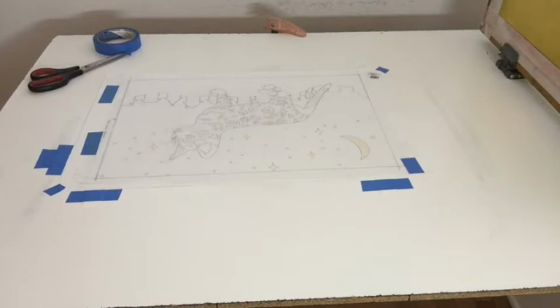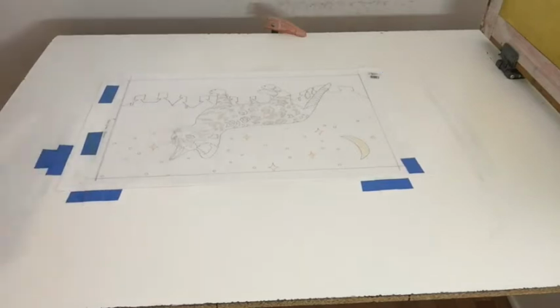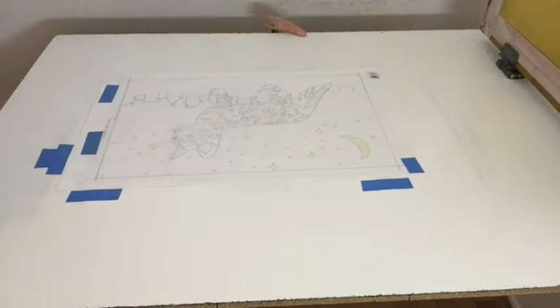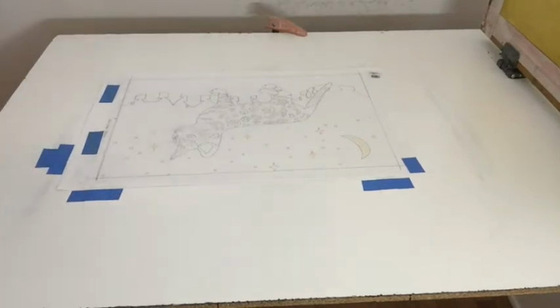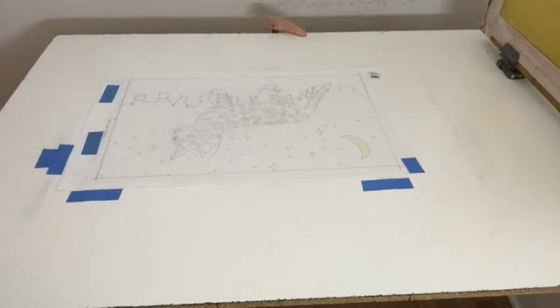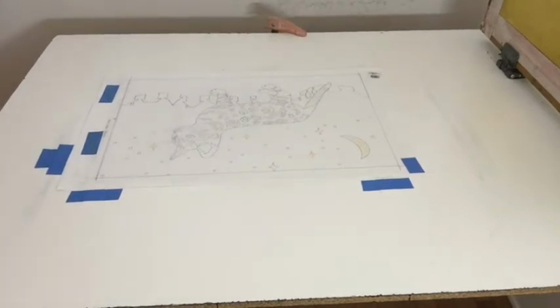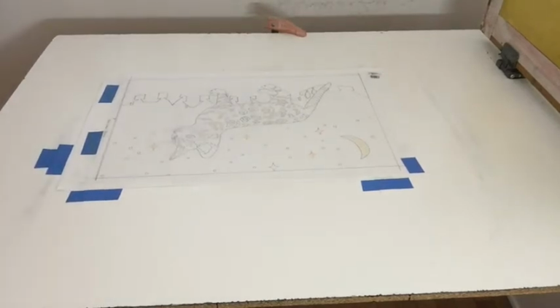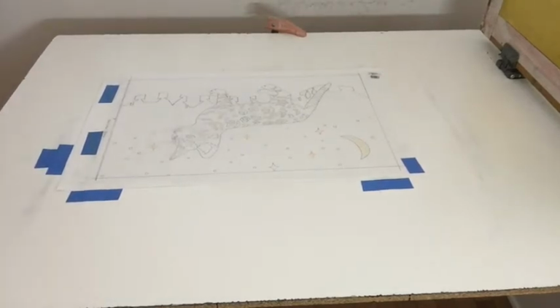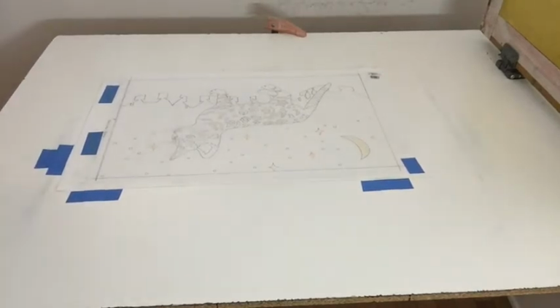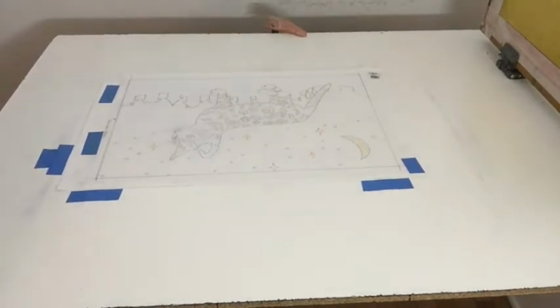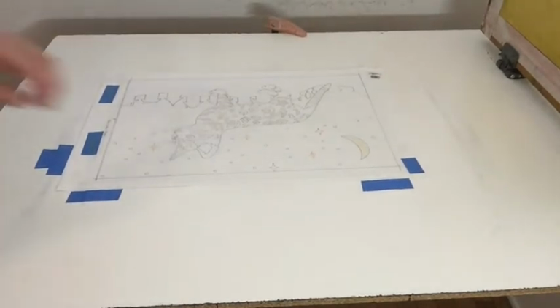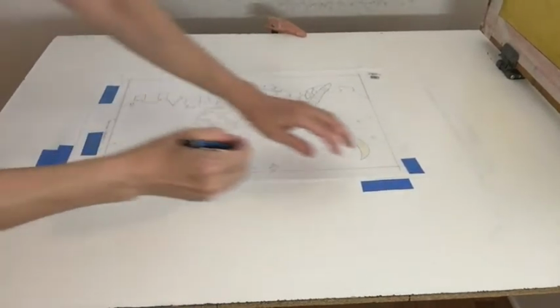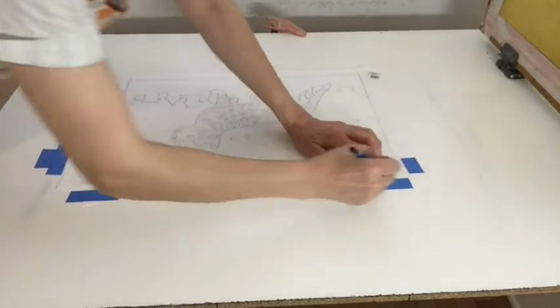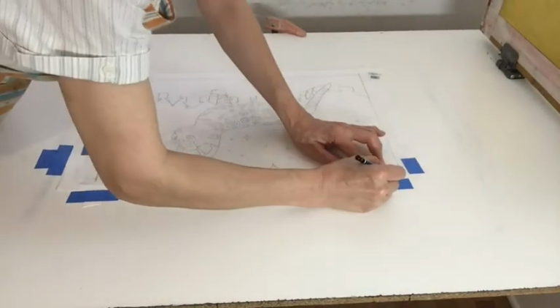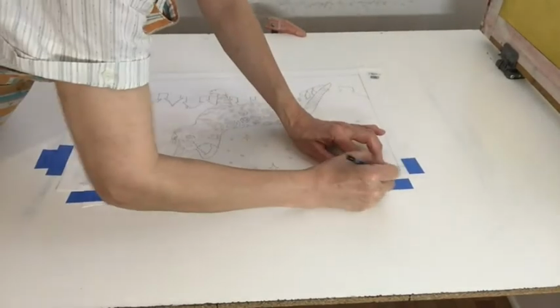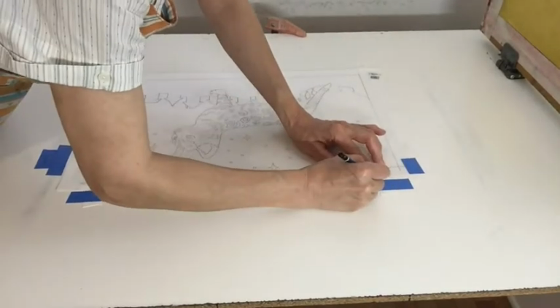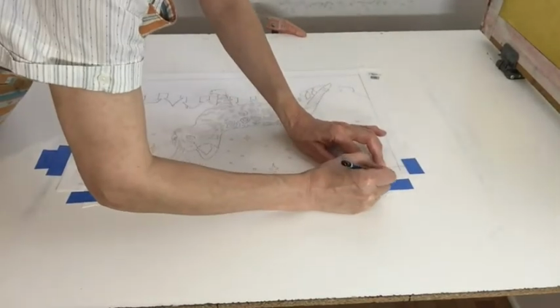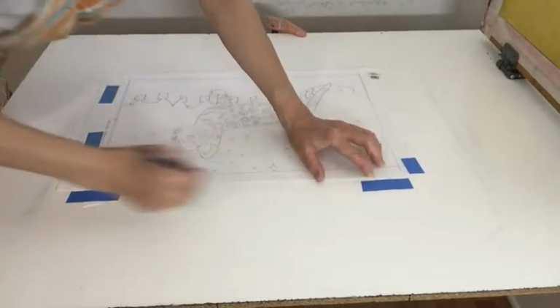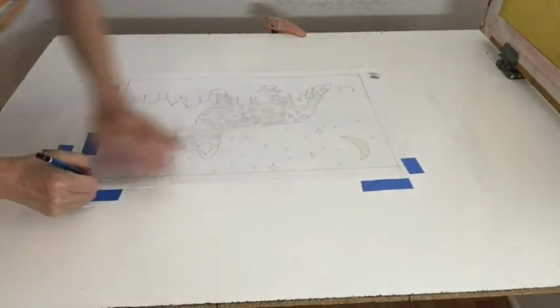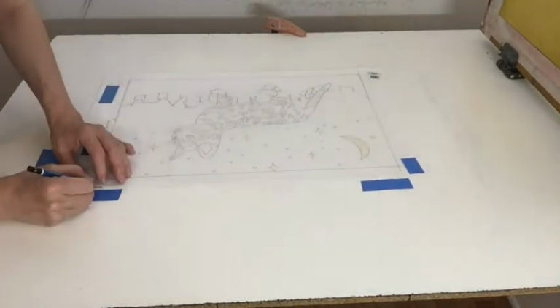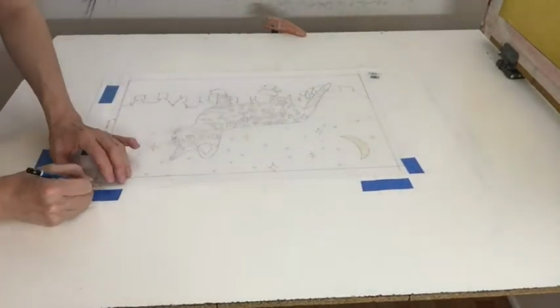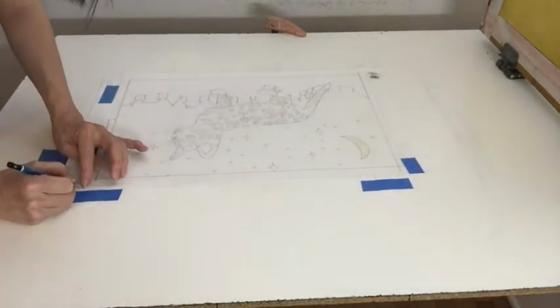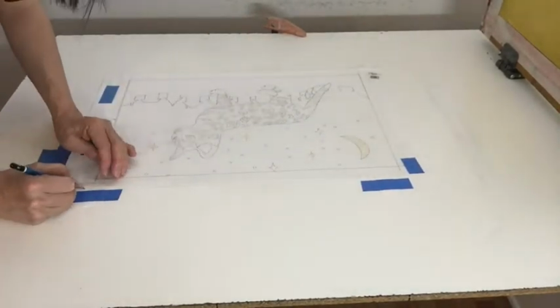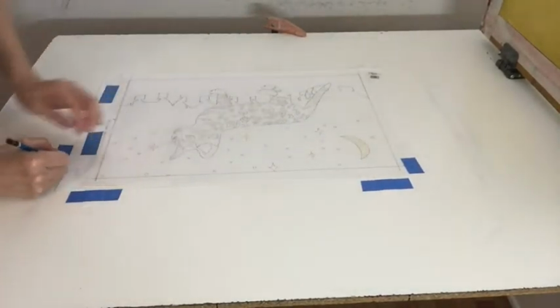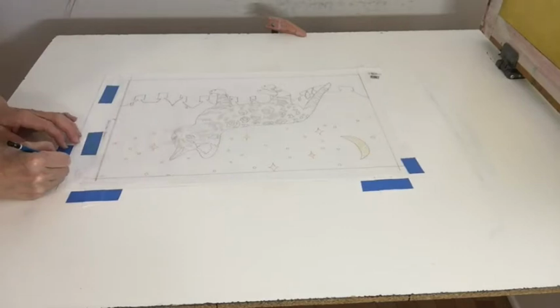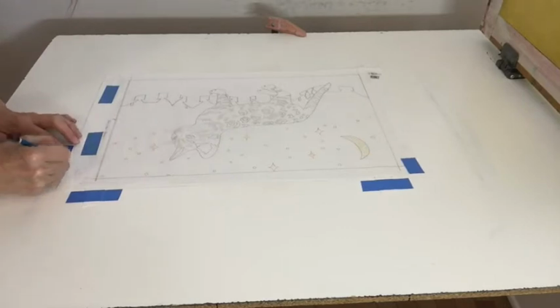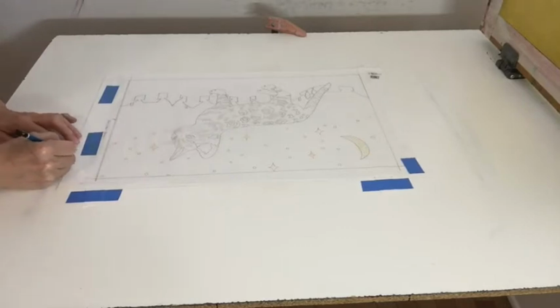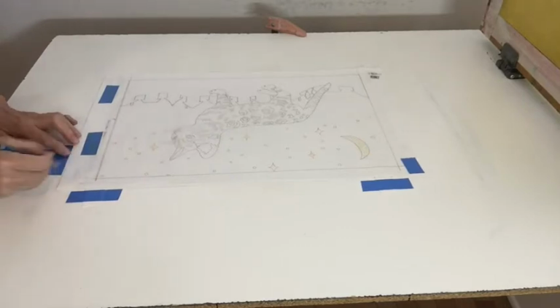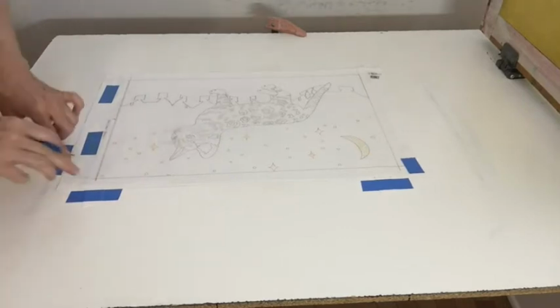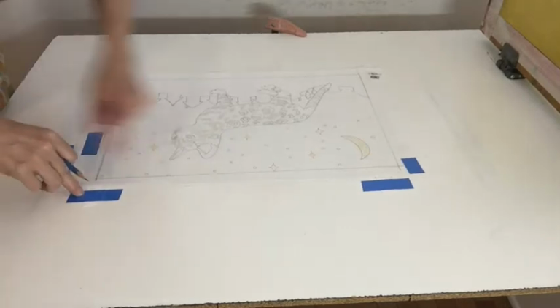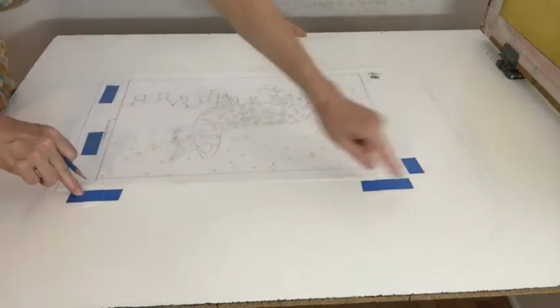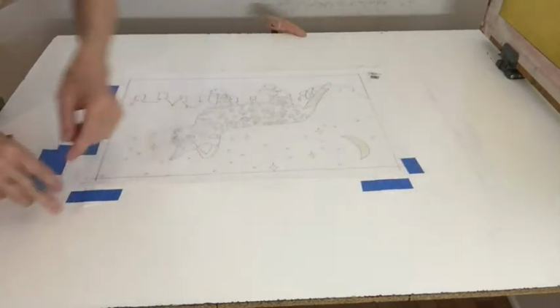Before I remove it, I'll really remove the tape and mark the spots where I taped the tabs against the paper.